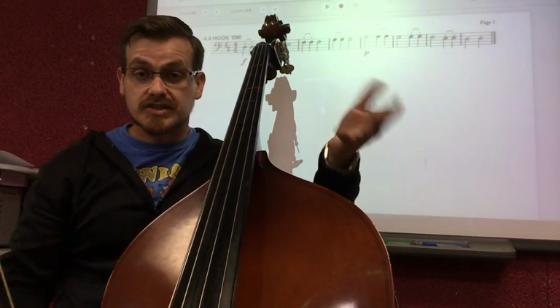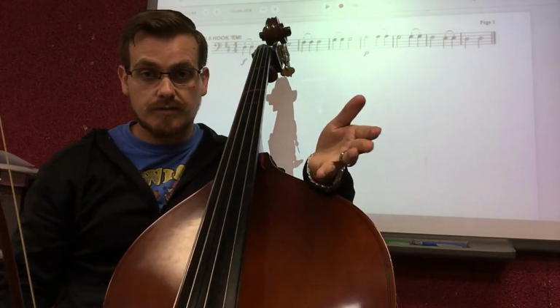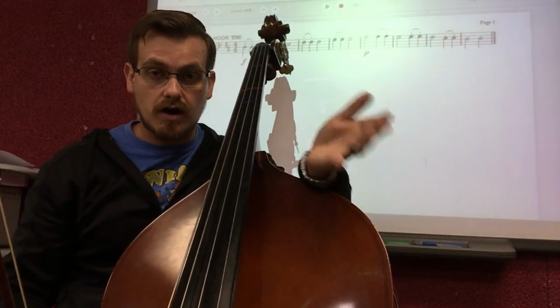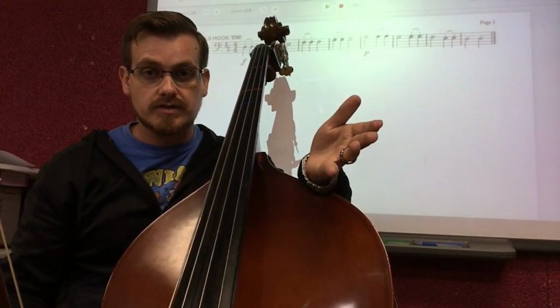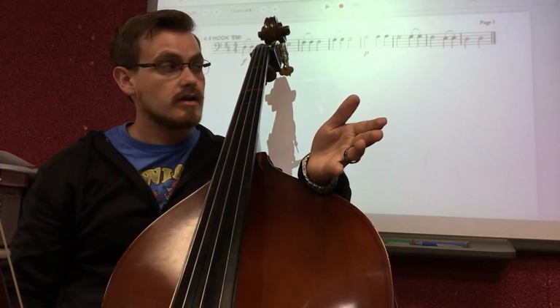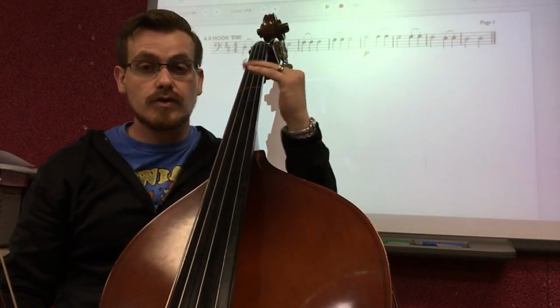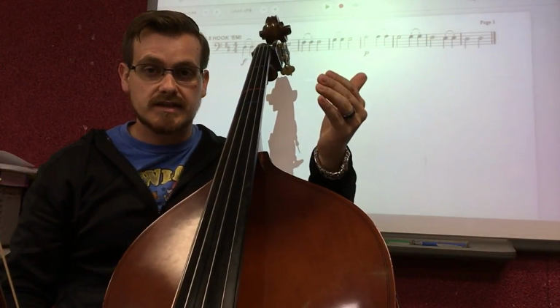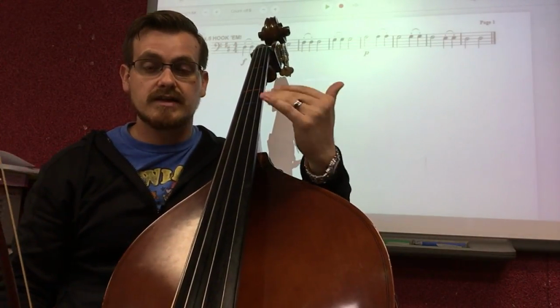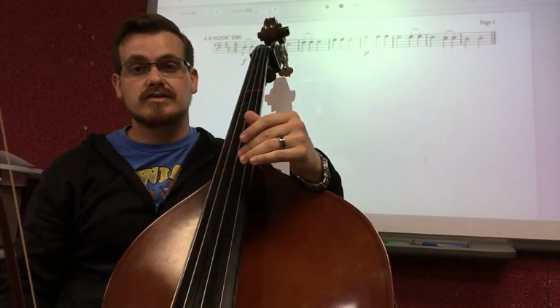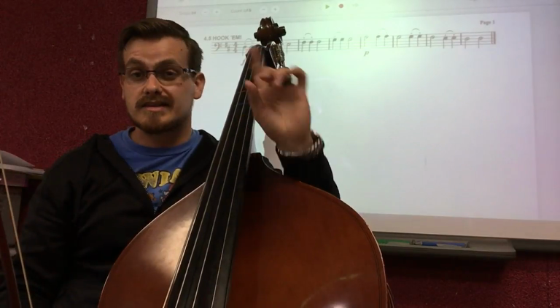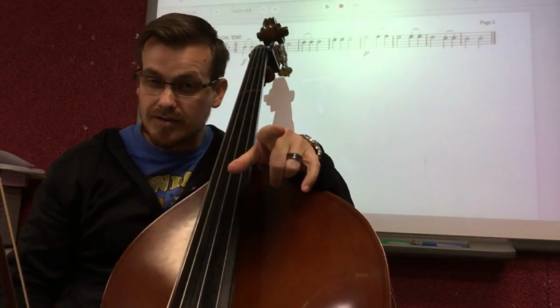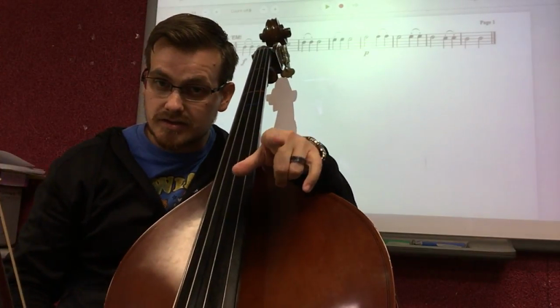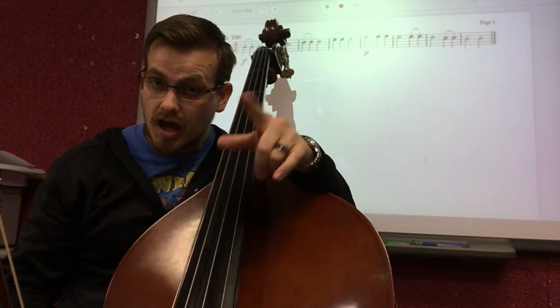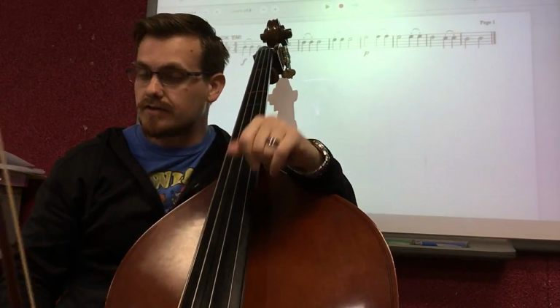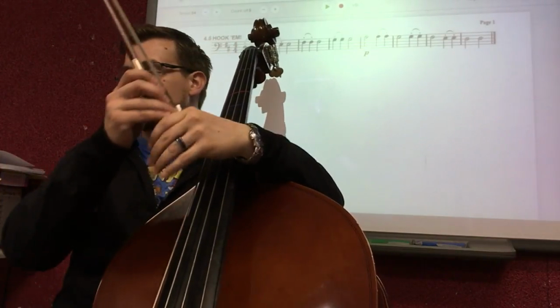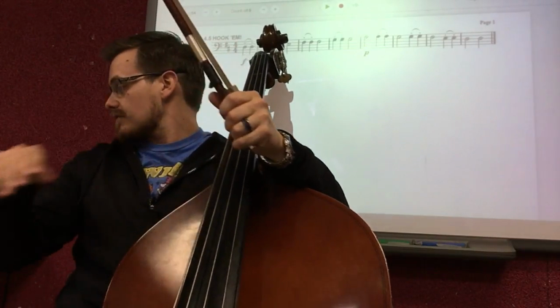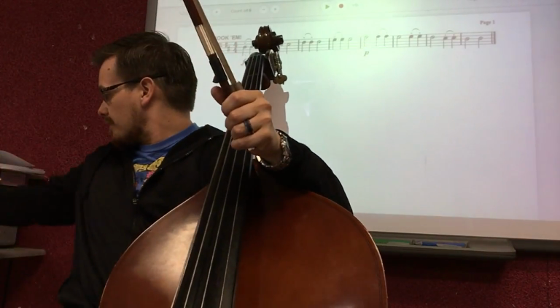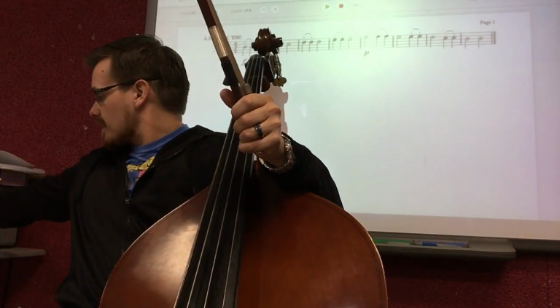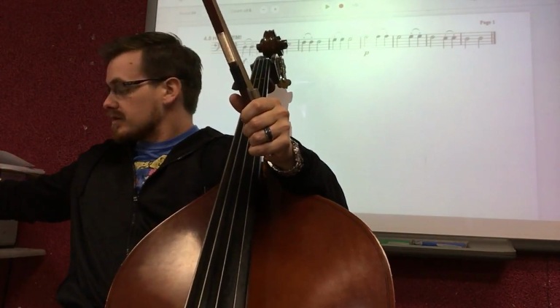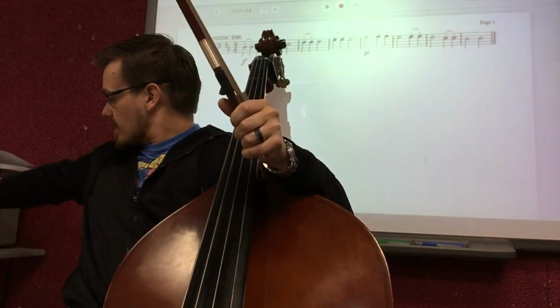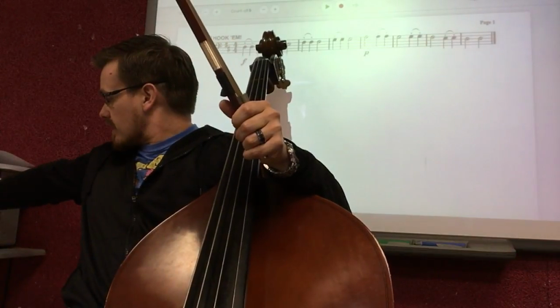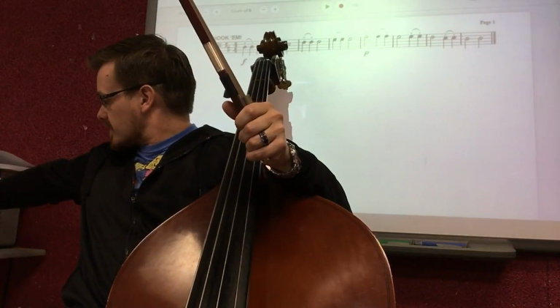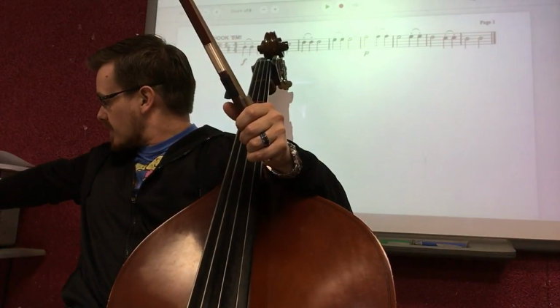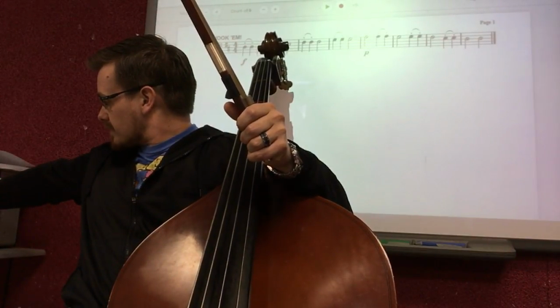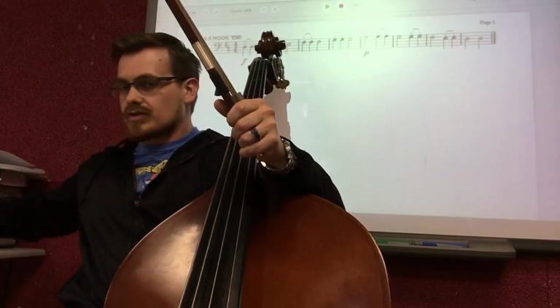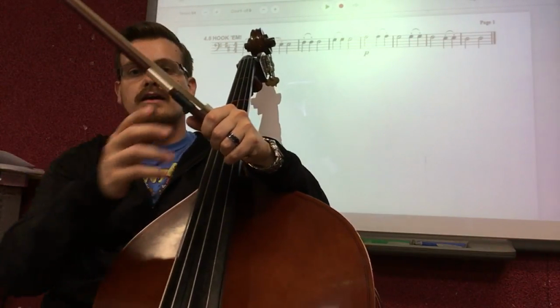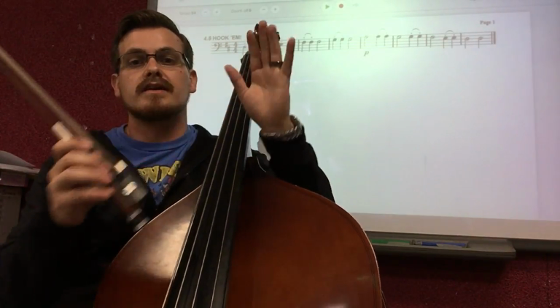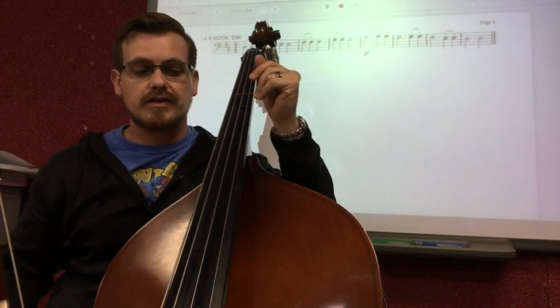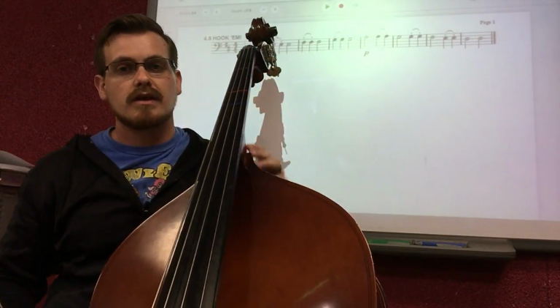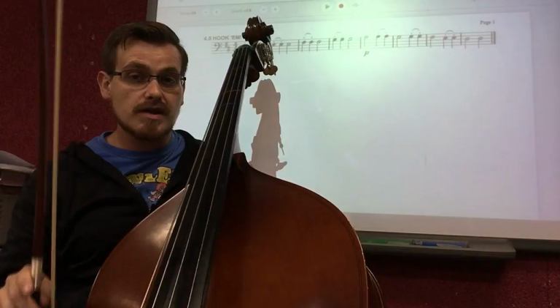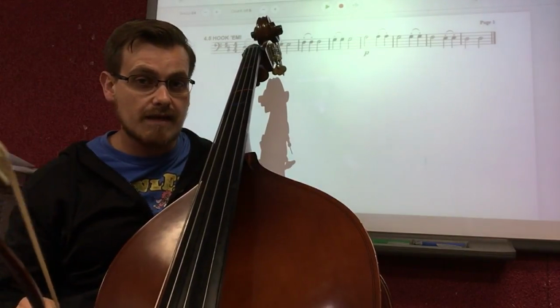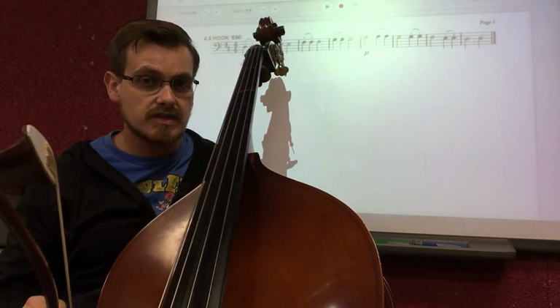Let's see if we can put all four measures on both sides together to play the entire exercise. Setting the metronome down to 50 beats per minute and let's try playing the entire thing. We're not going to play with dynamics just yet.